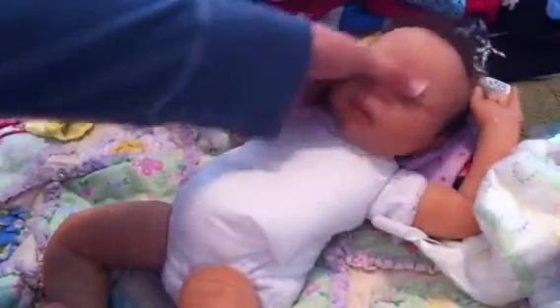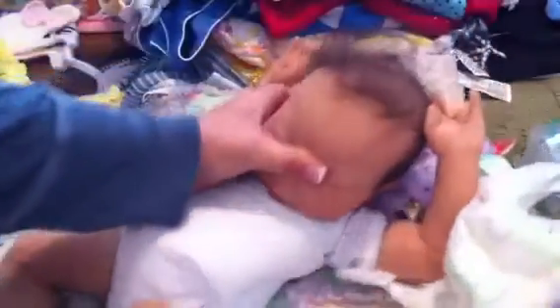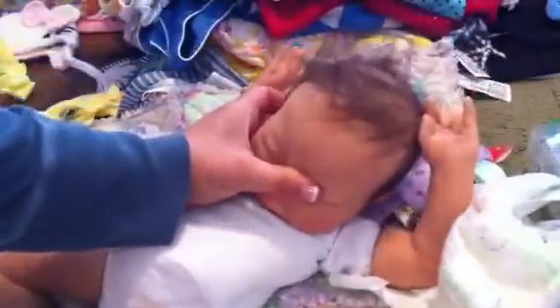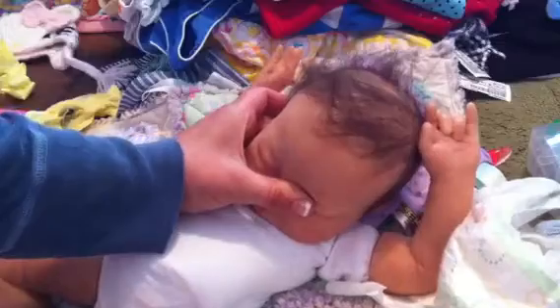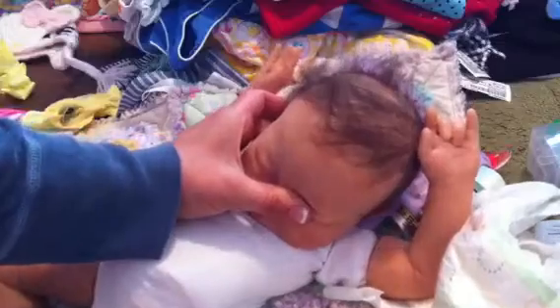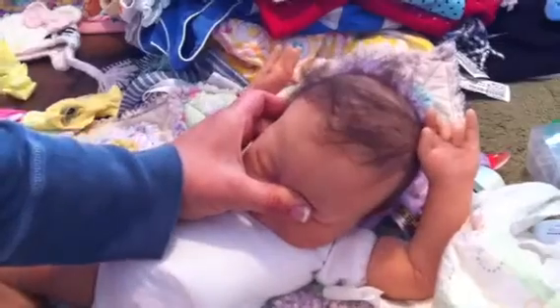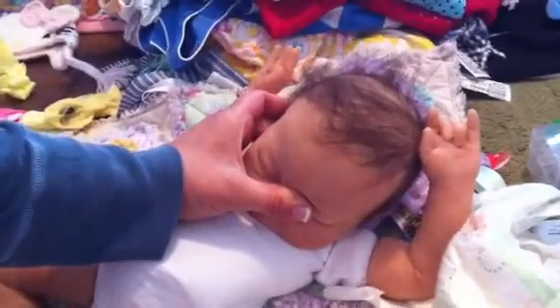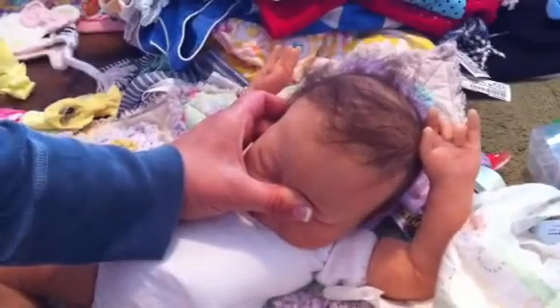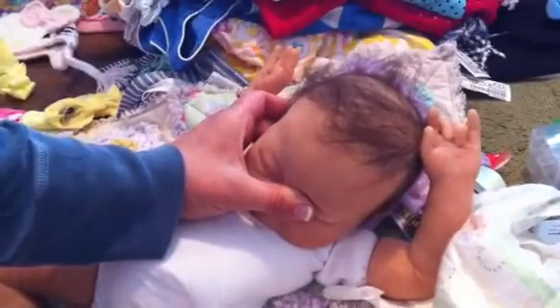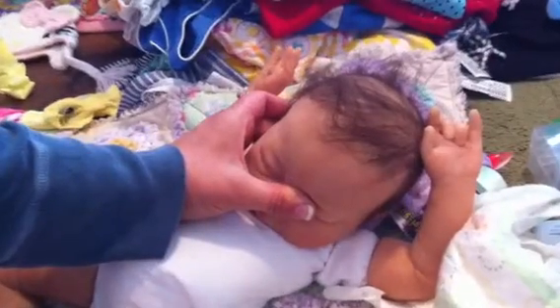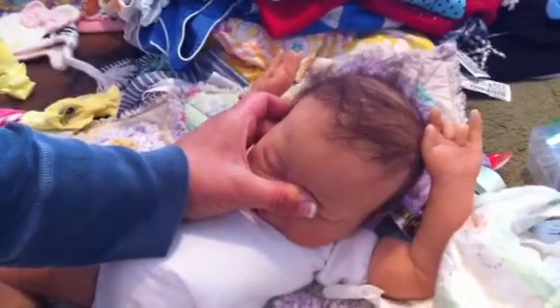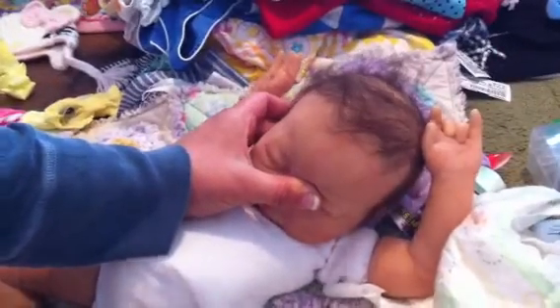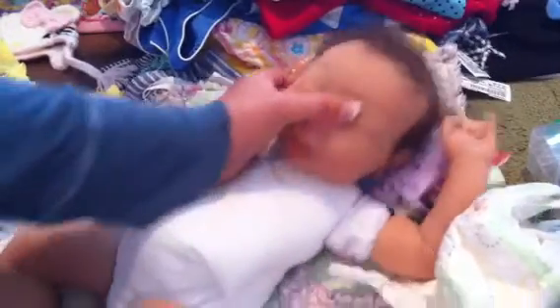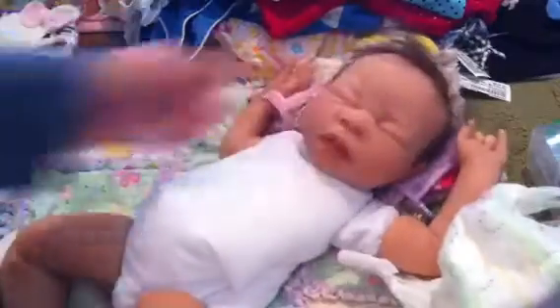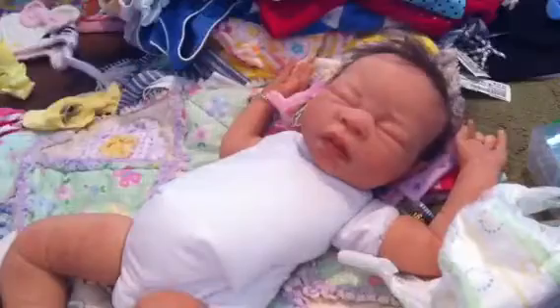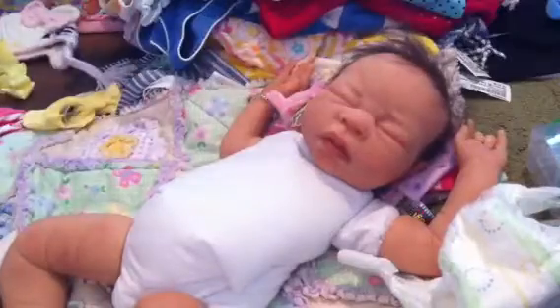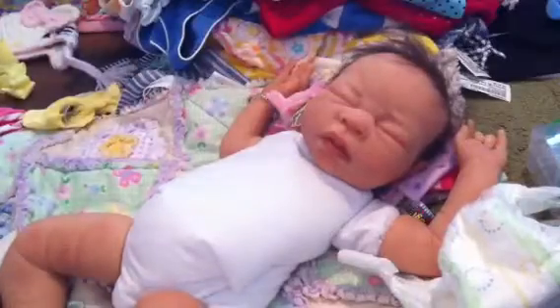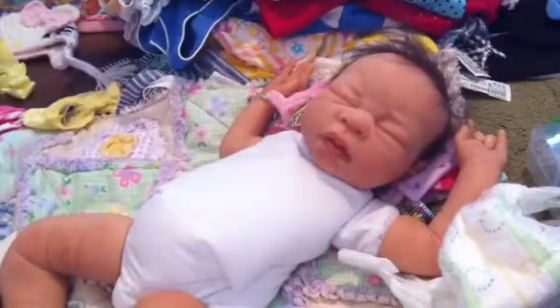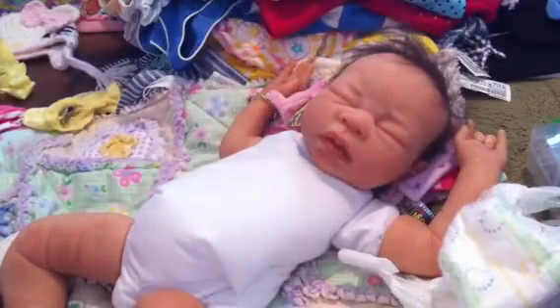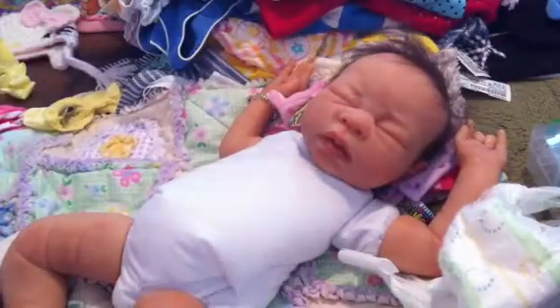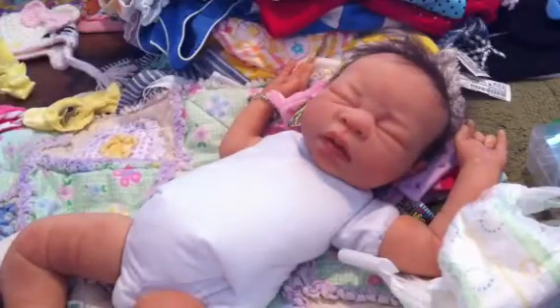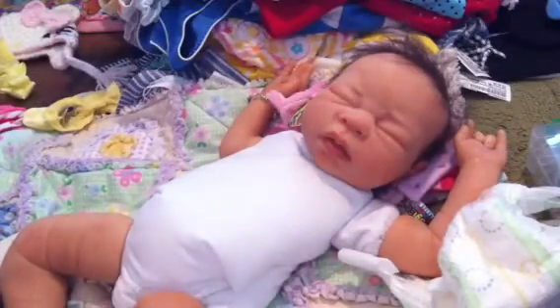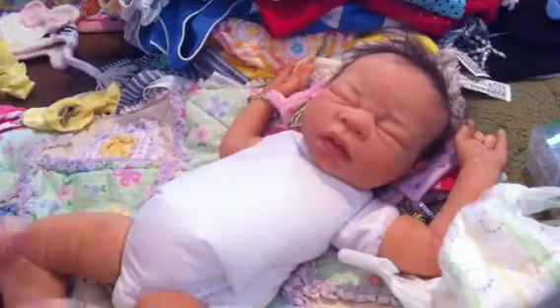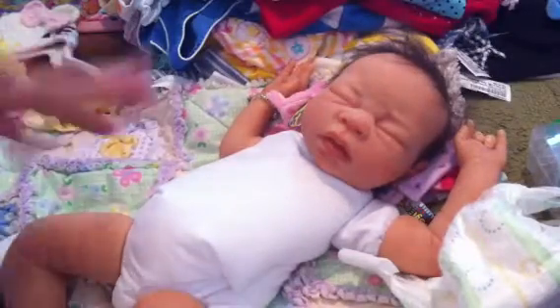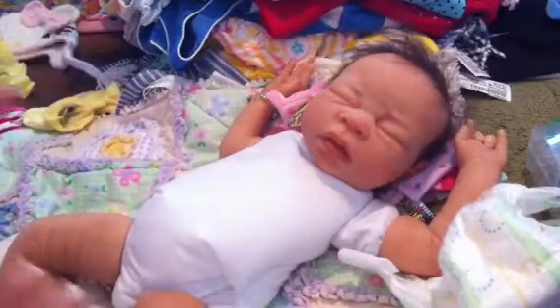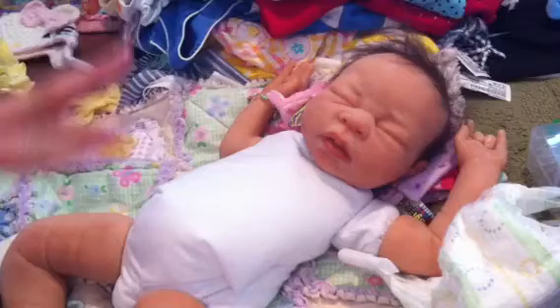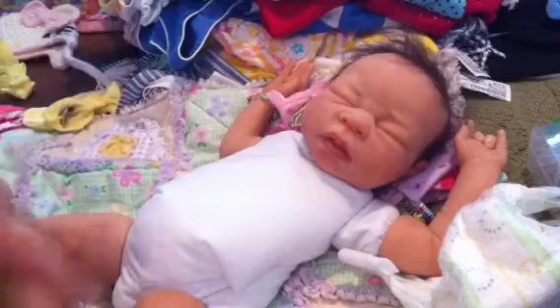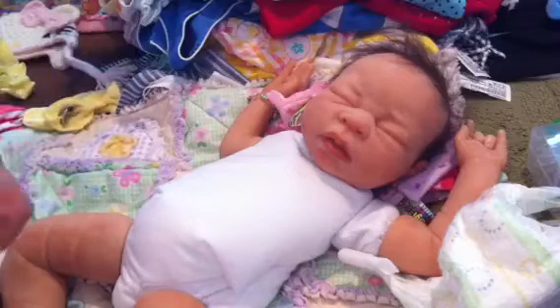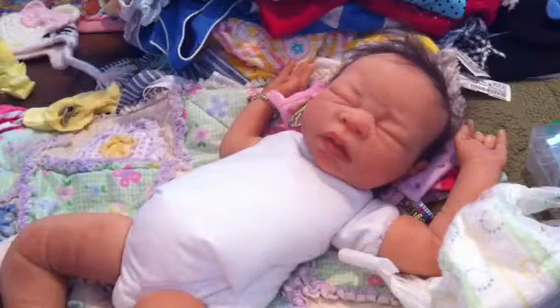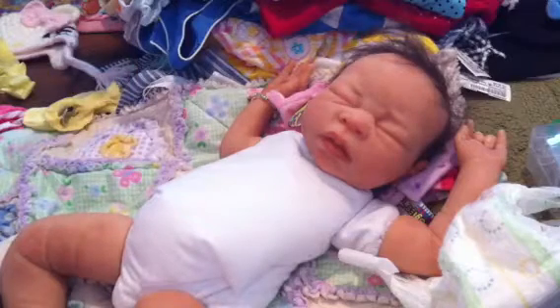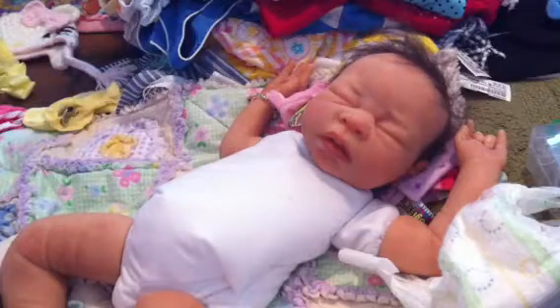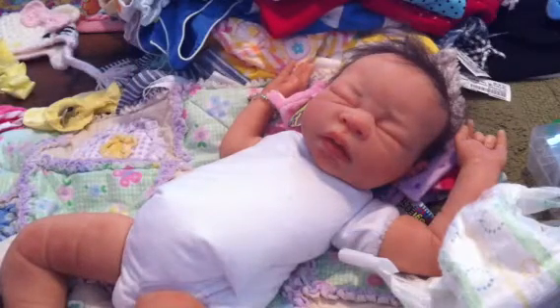I'm not going to do an in-depth details video with her because the lighting is horrible in here and it's facing the window, and I'm not in a position where I can move around. I'm organizing the nursery so I can do a nursery tour this evening for you guys.